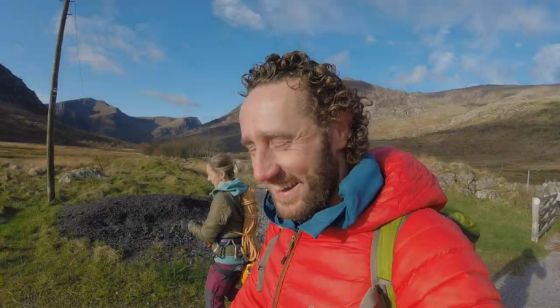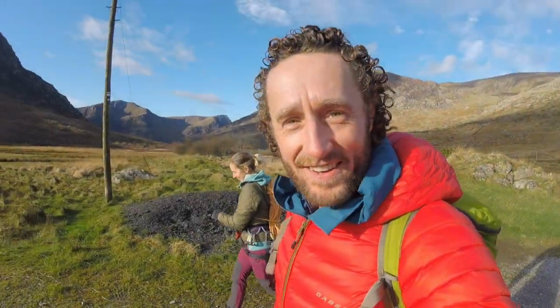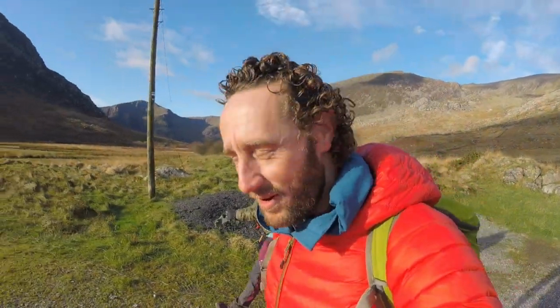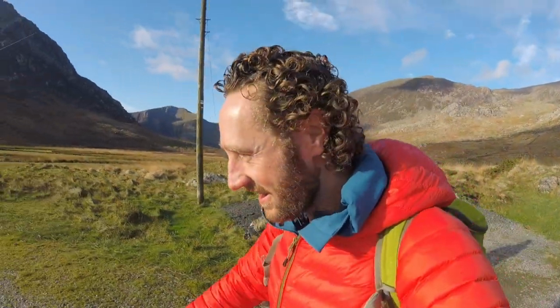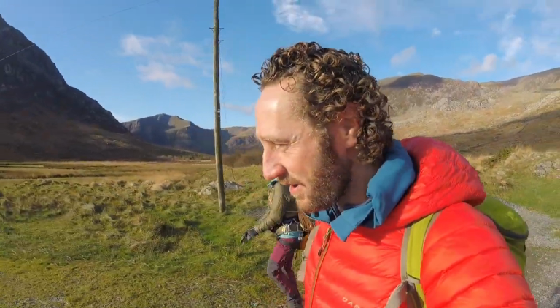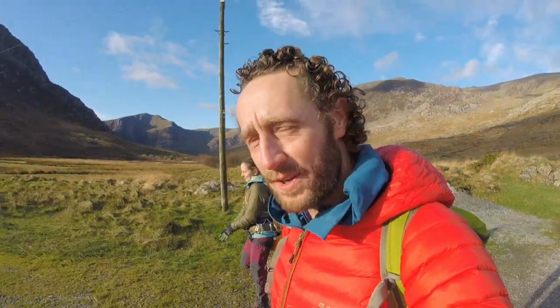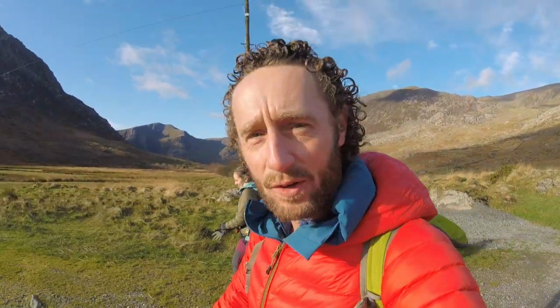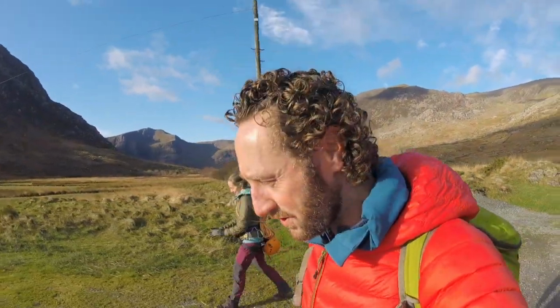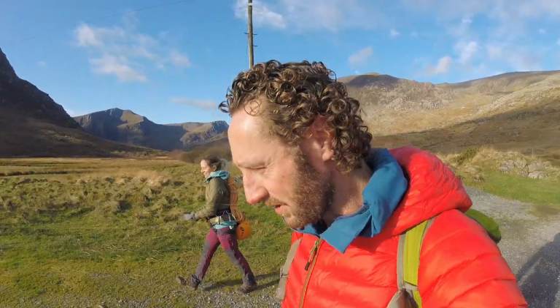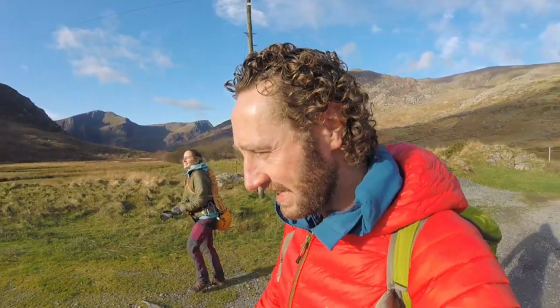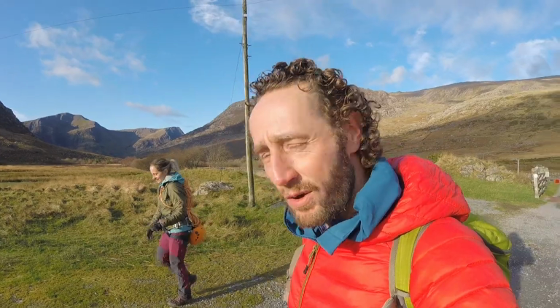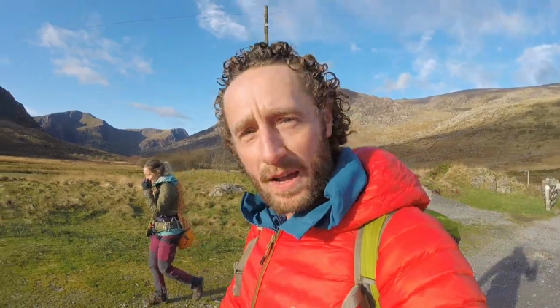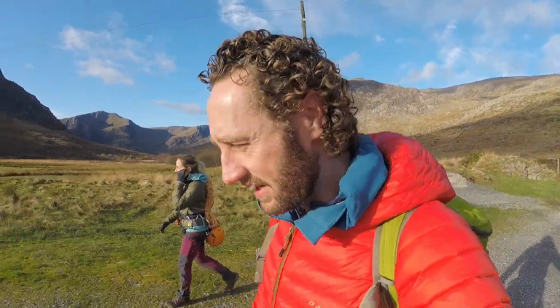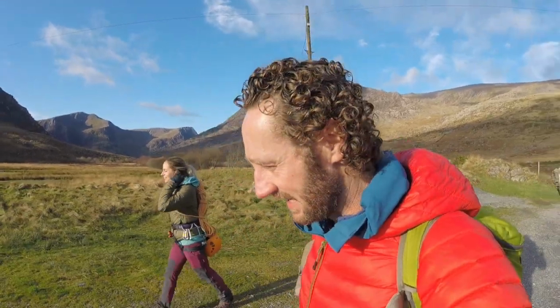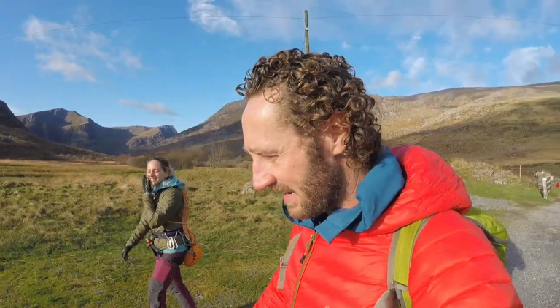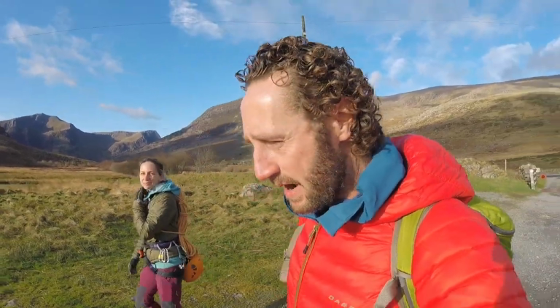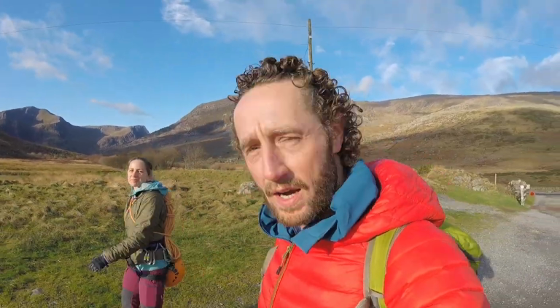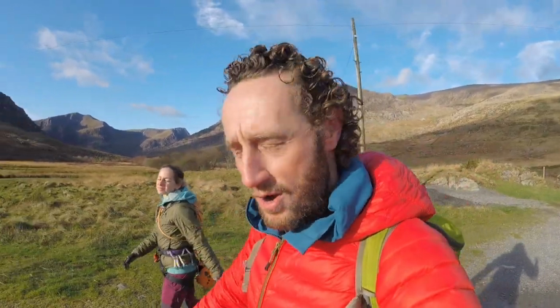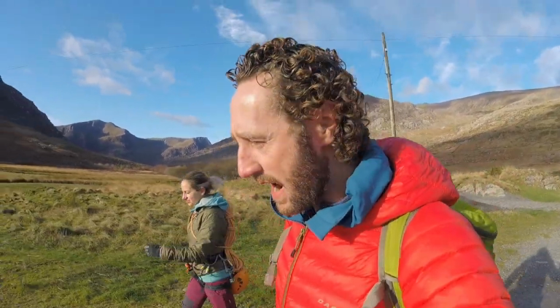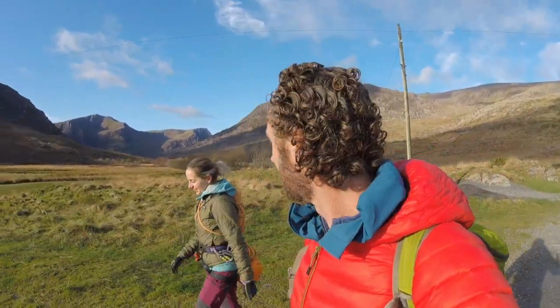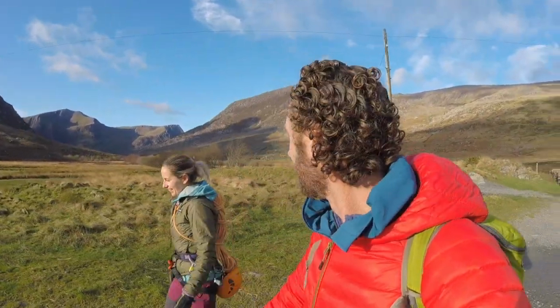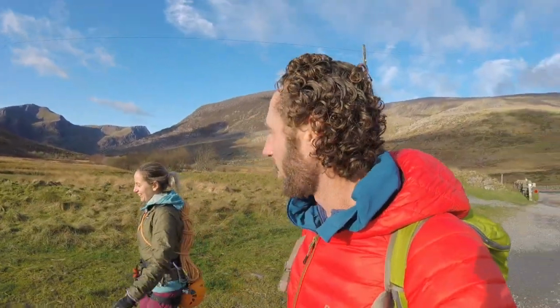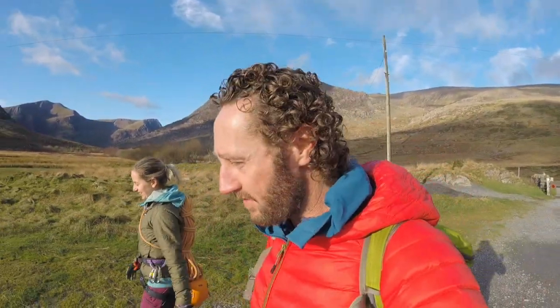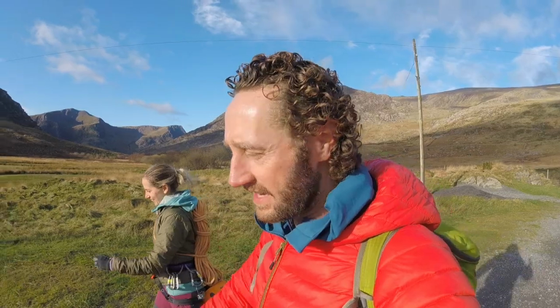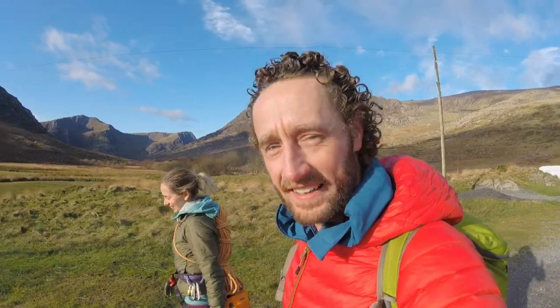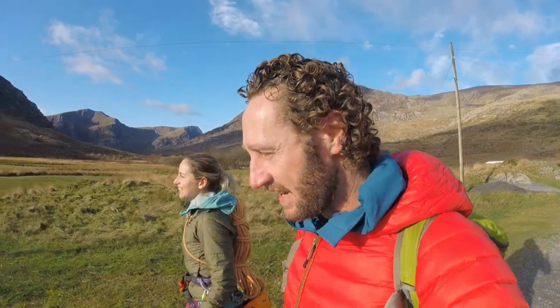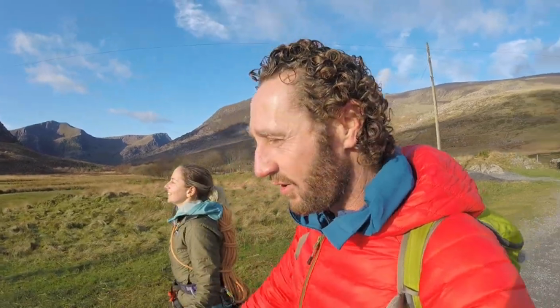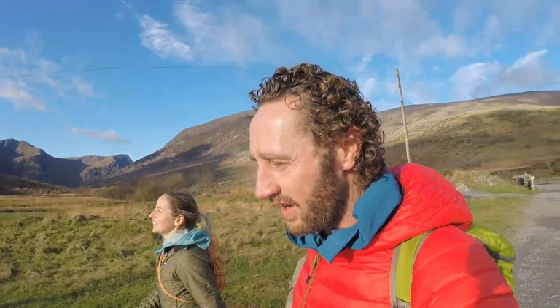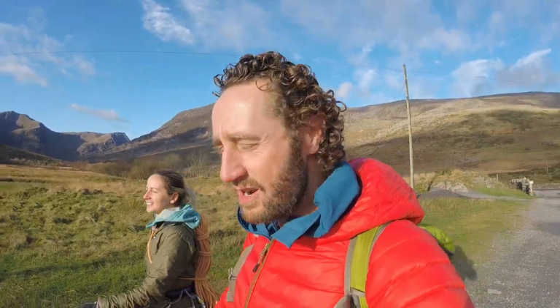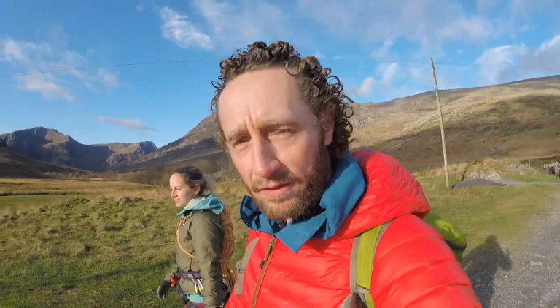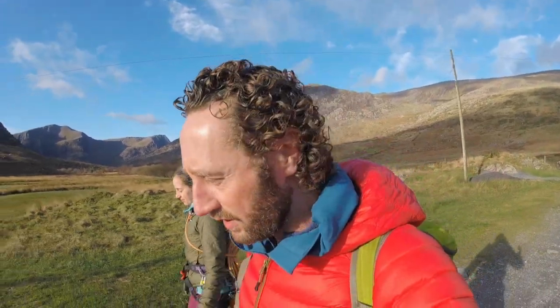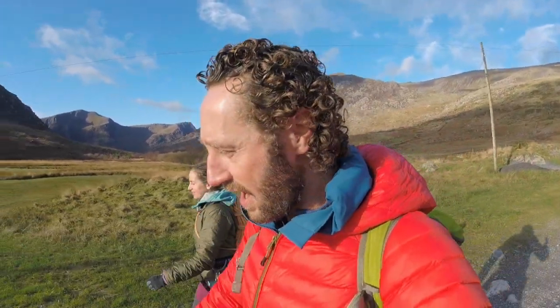Hi, good morning. Welcome to a beautiful autumnal North Wales. I'm back on my home patch of the Ogwen Valley for a really lovely morning of climbing.